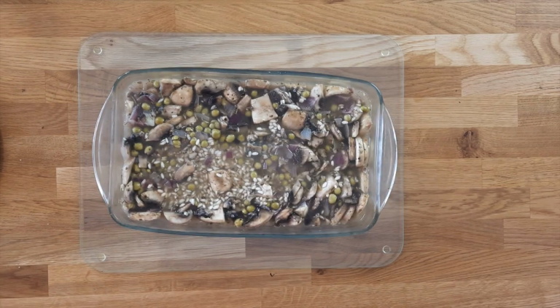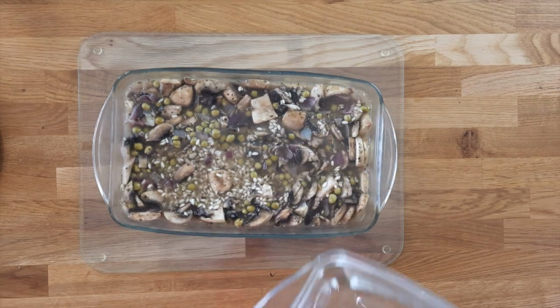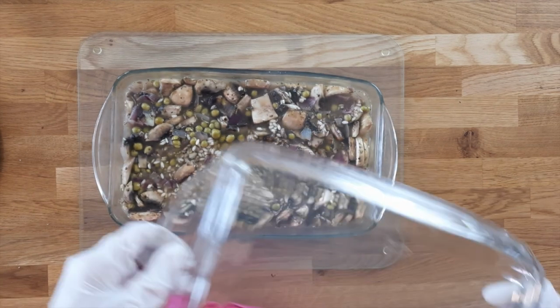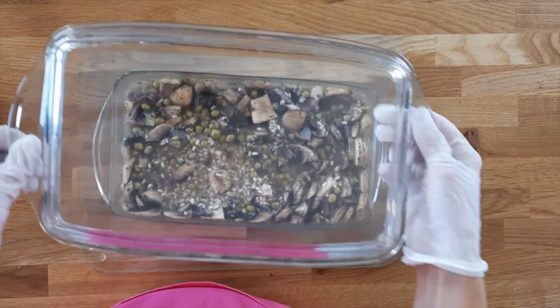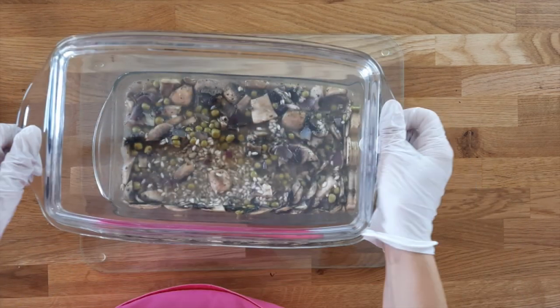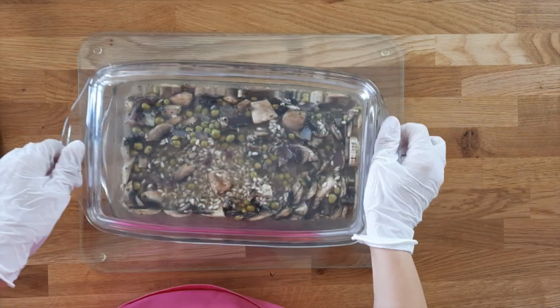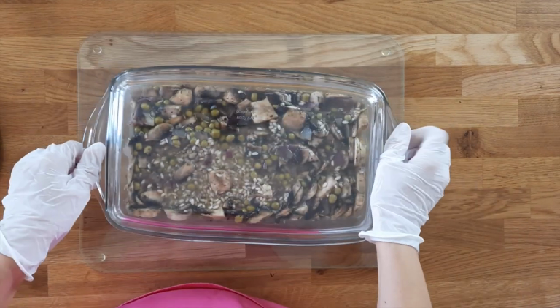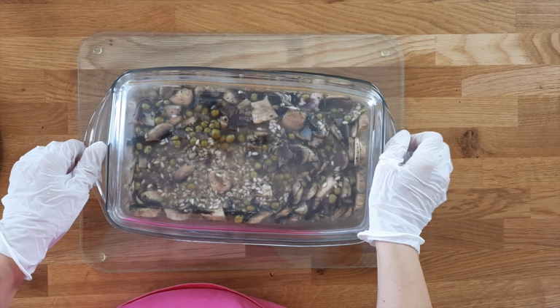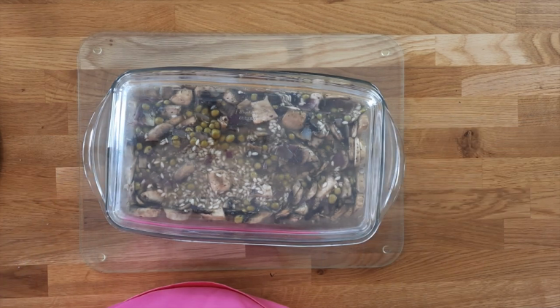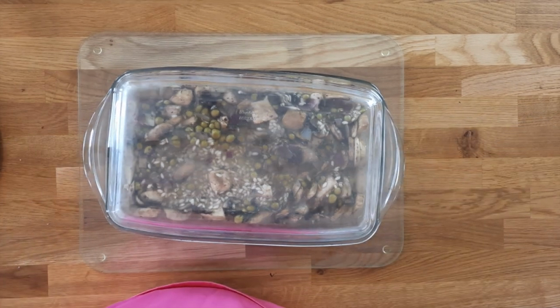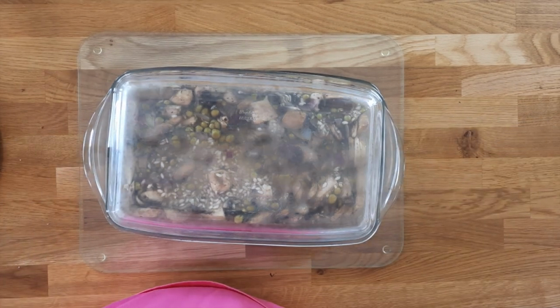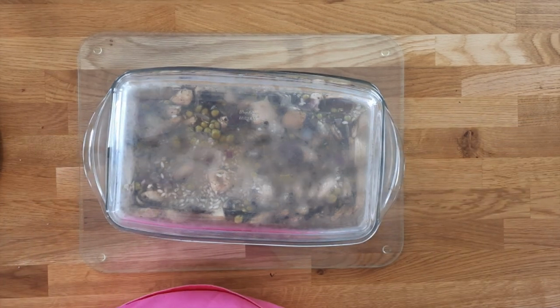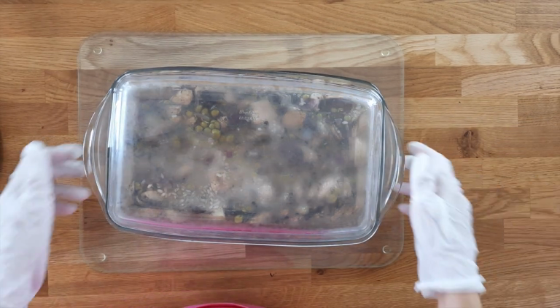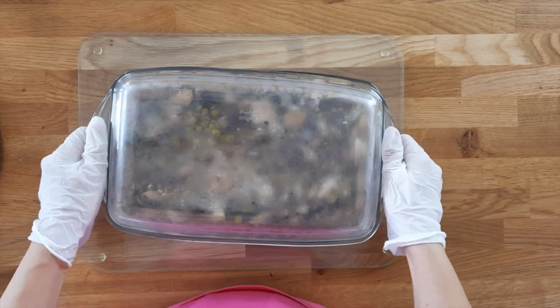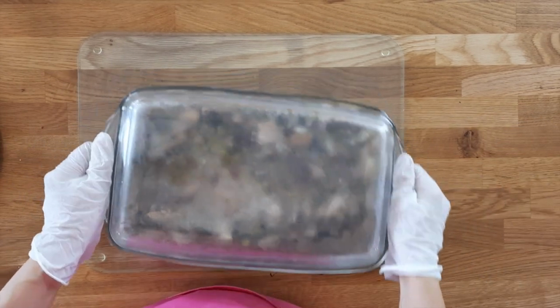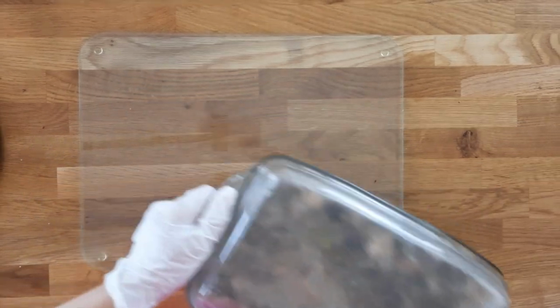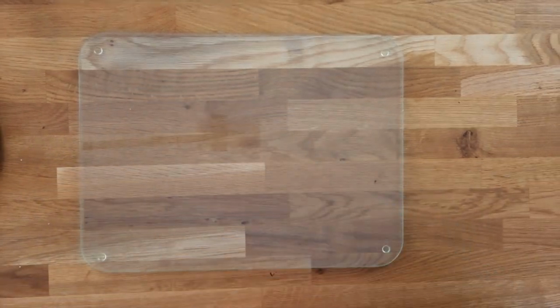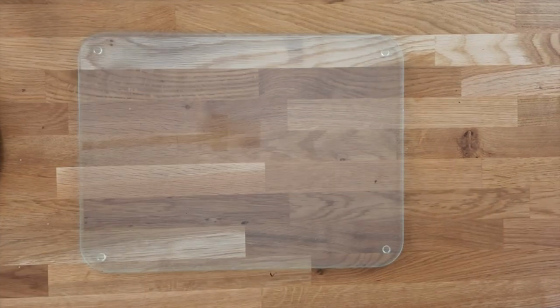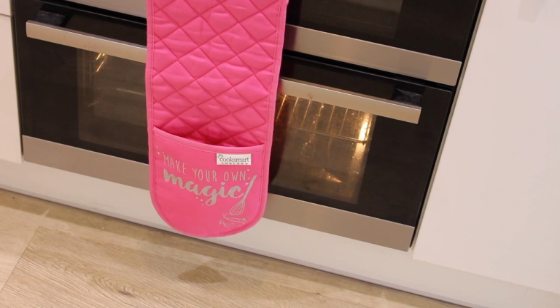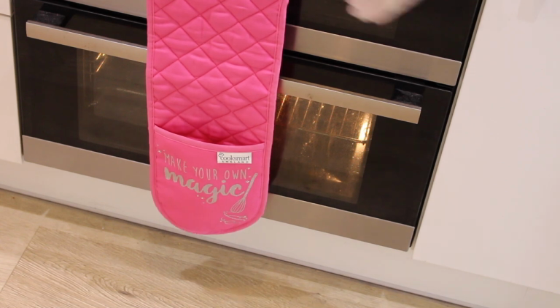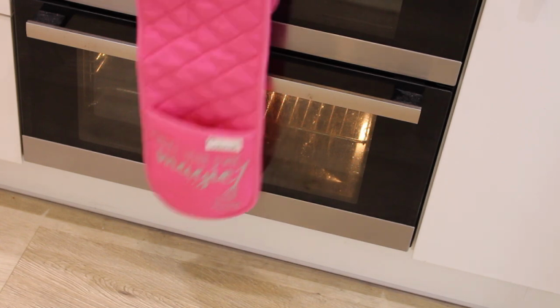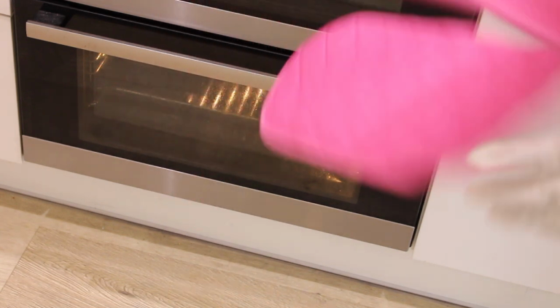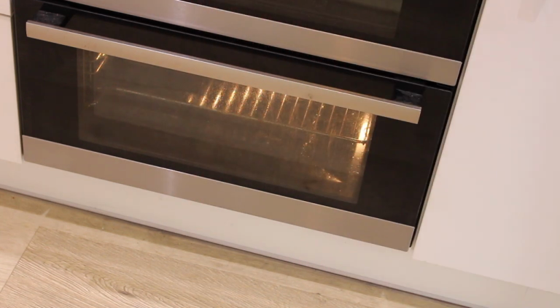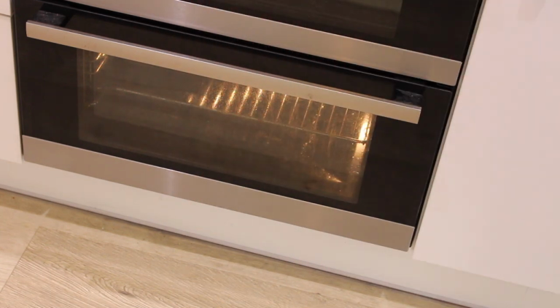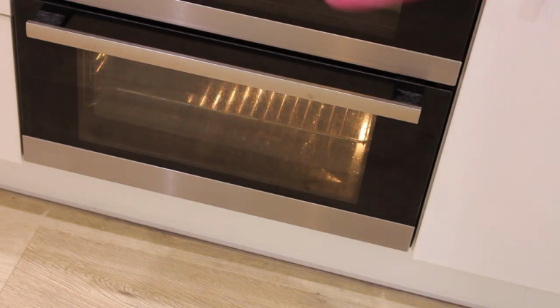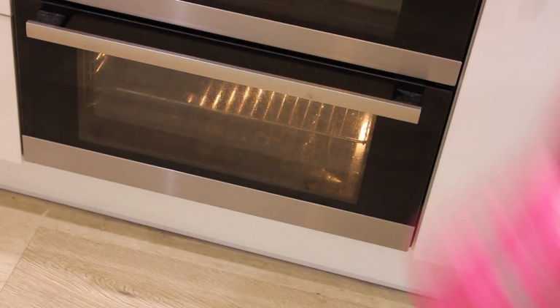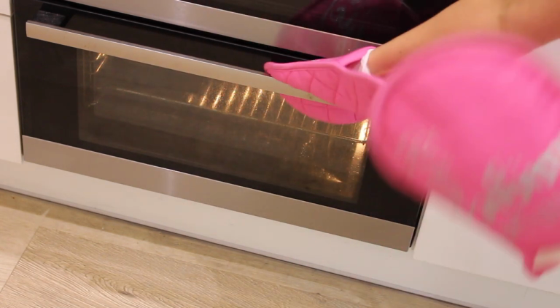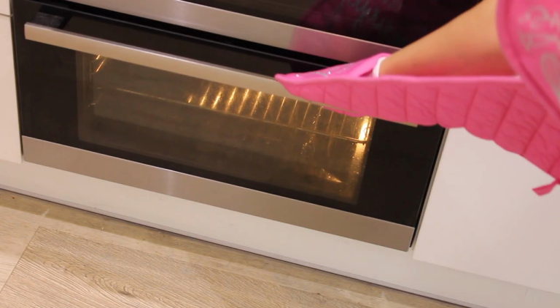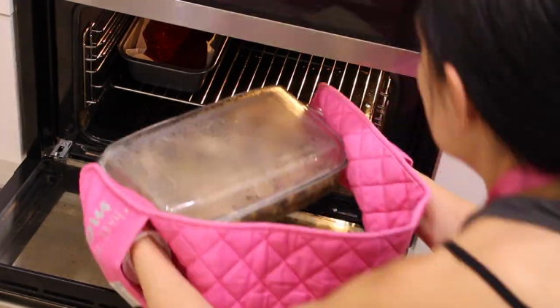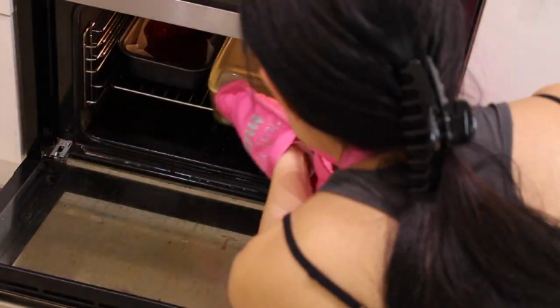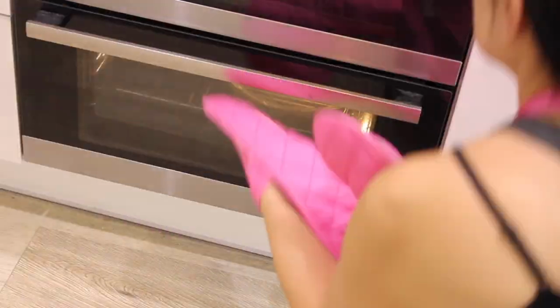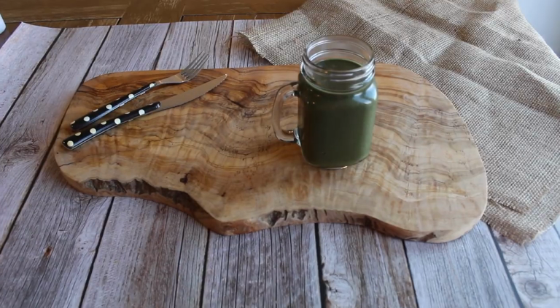Now you're going to add the whole mixture into an oven-safe tray or dish and then cover it — either with a lid or tin foil. I'm throwing that in the oven next to the meatloaf.